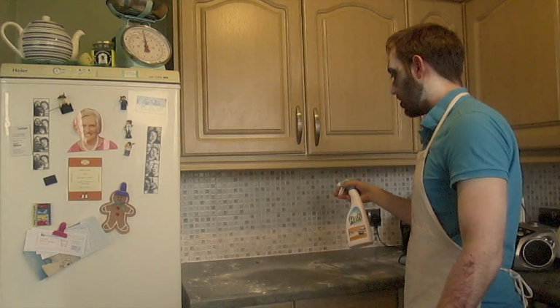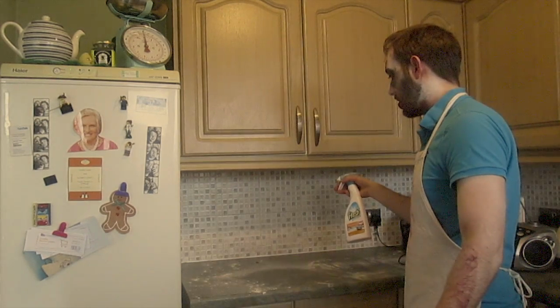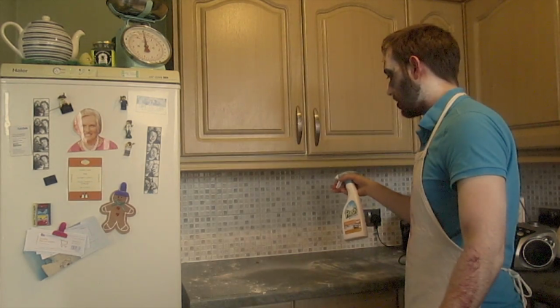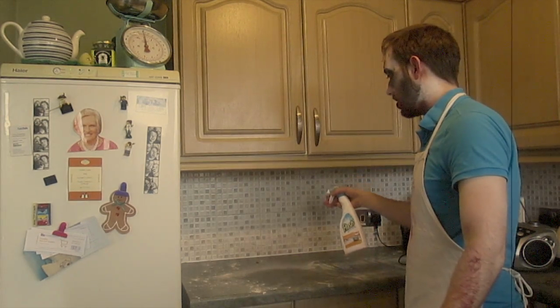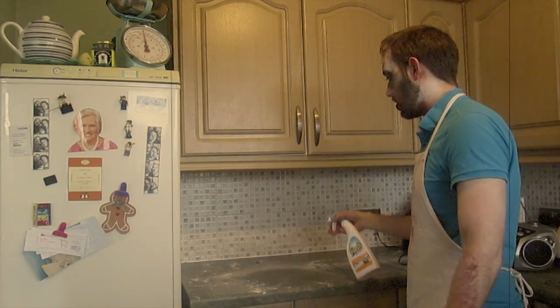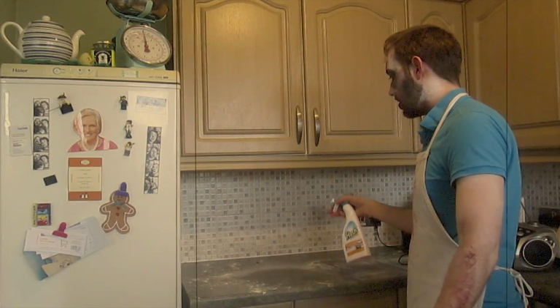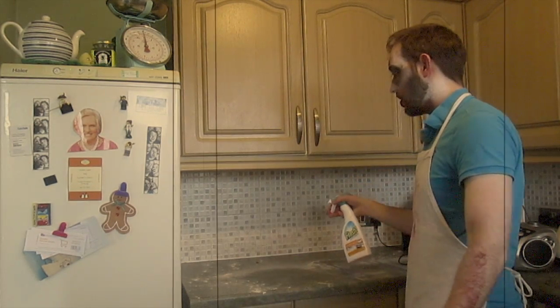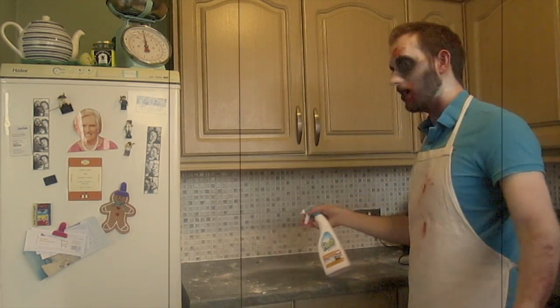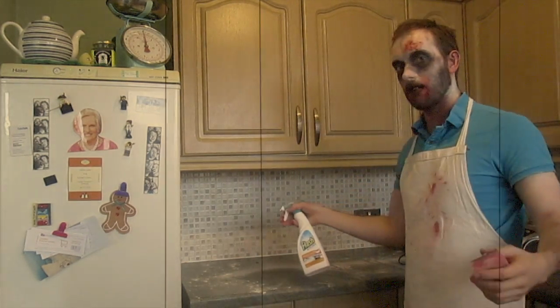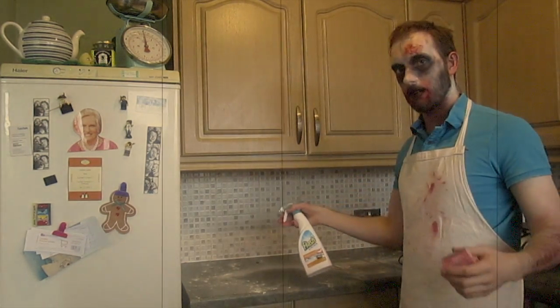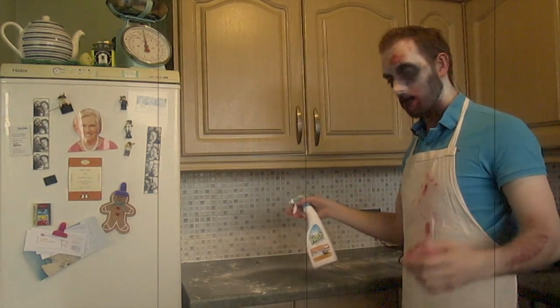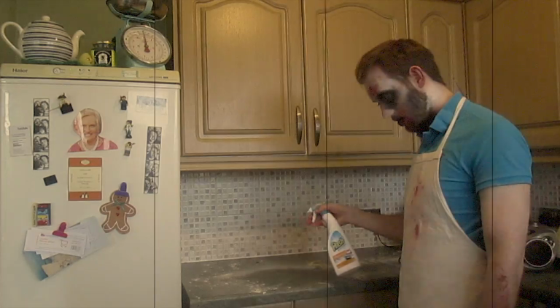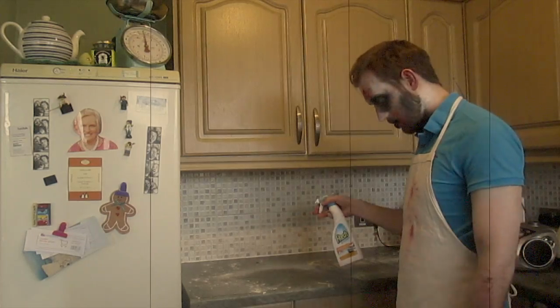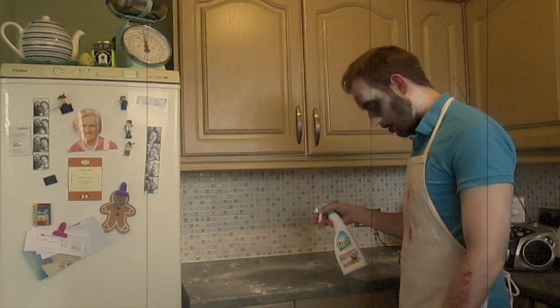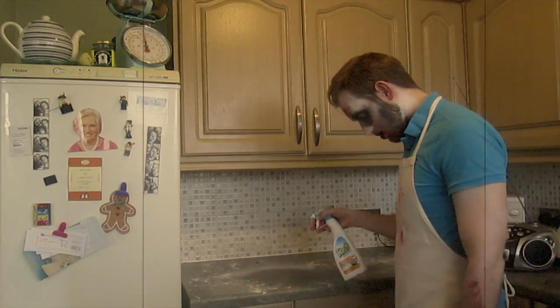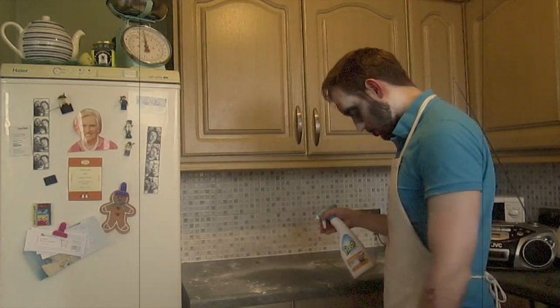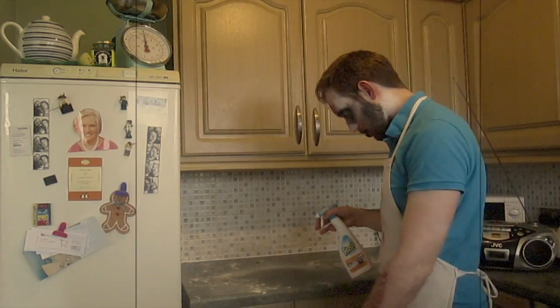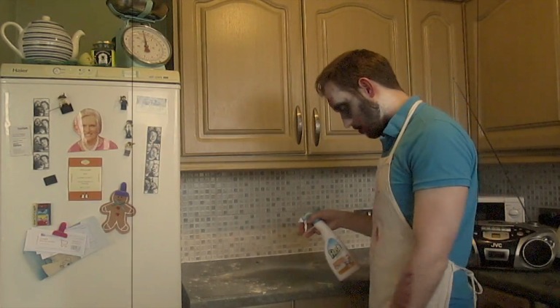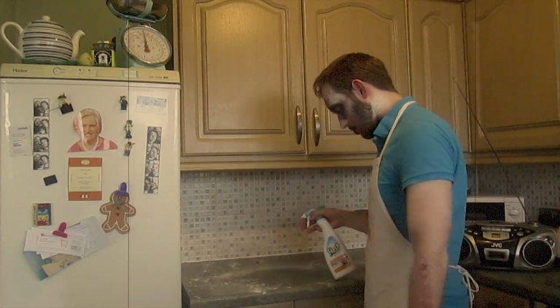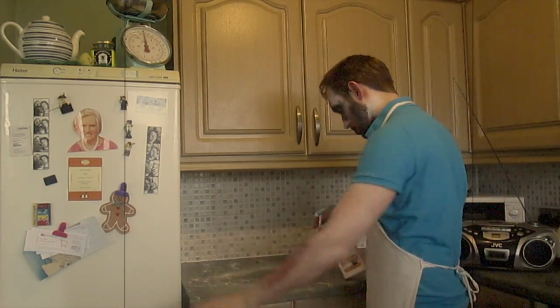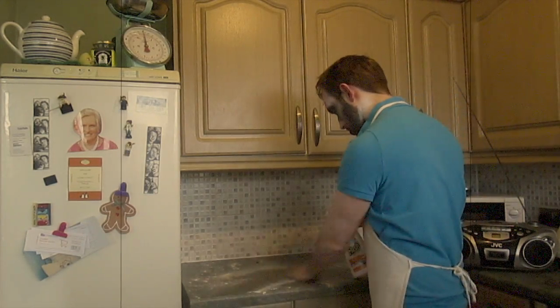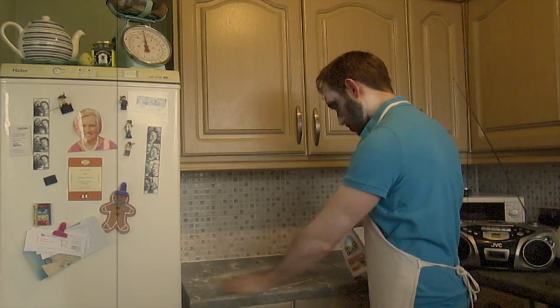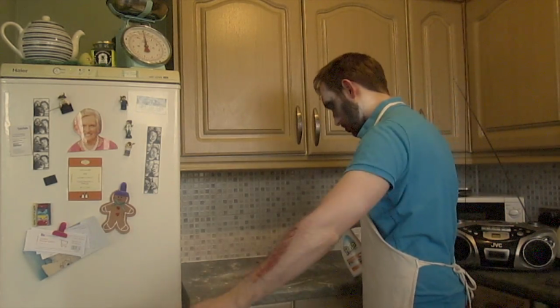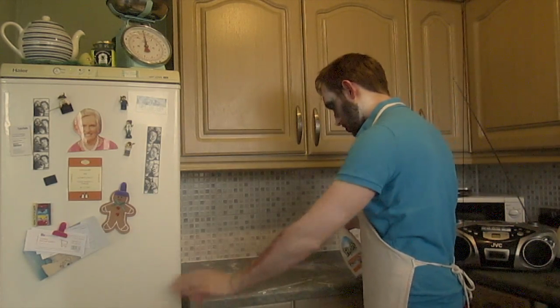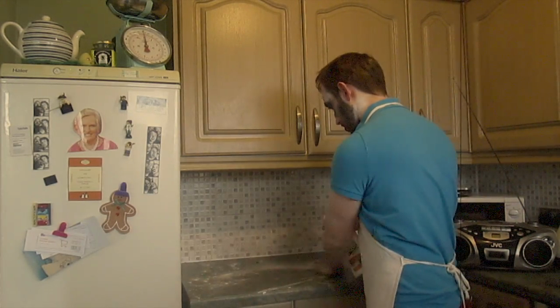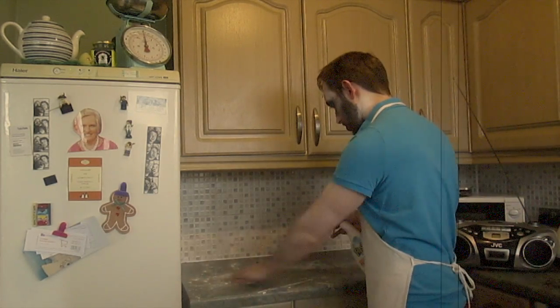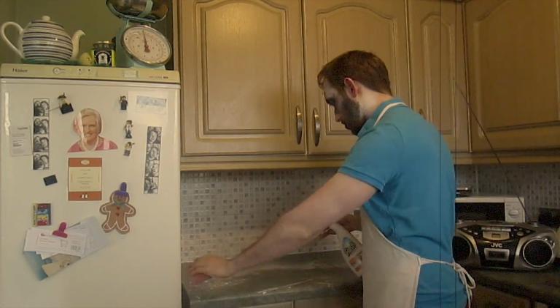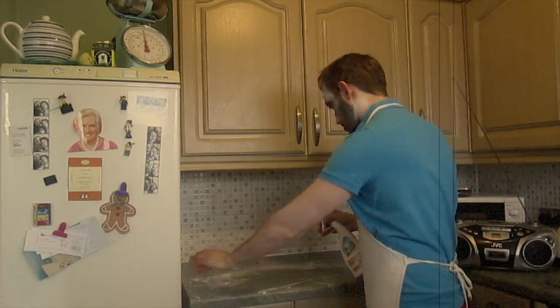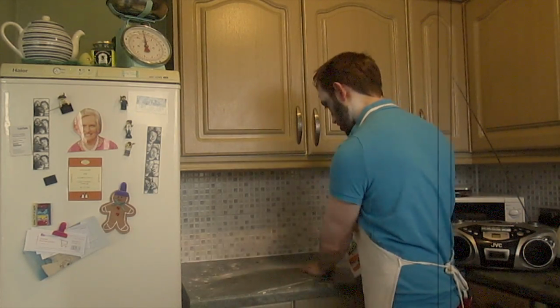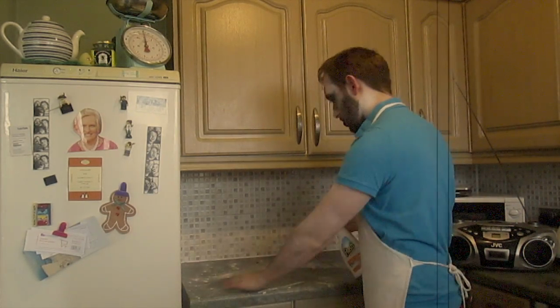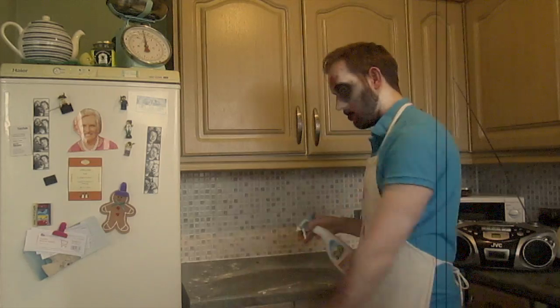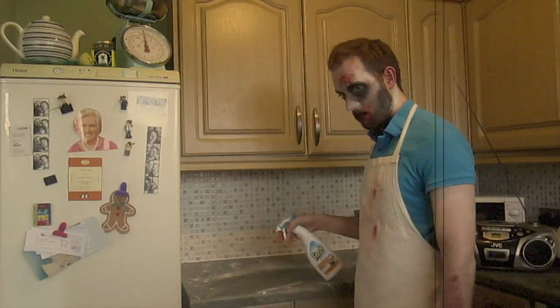While it's baking, I suggest you clean up the mess you made. Yes, you made the mess. You have to clean it. I think you missed a spot.